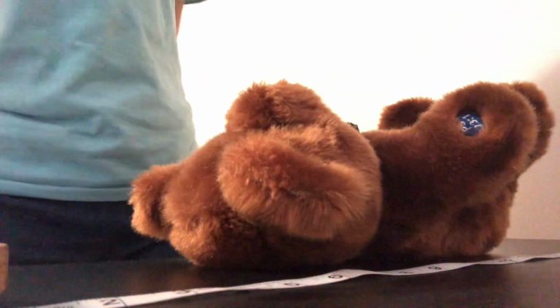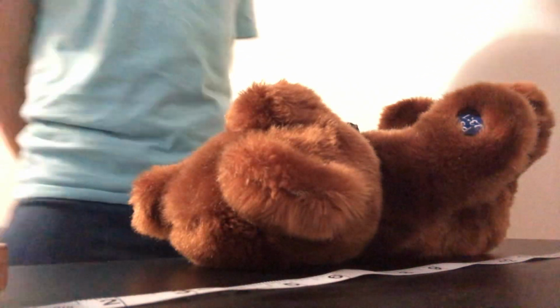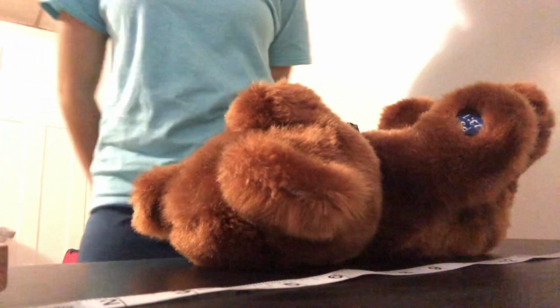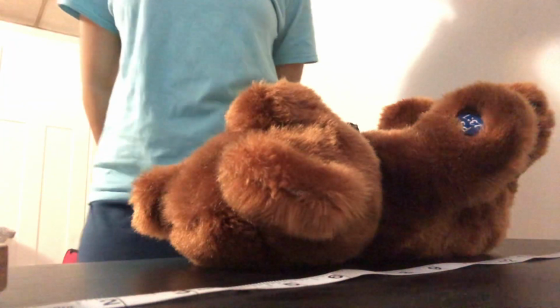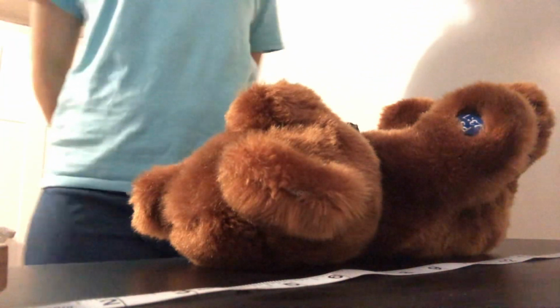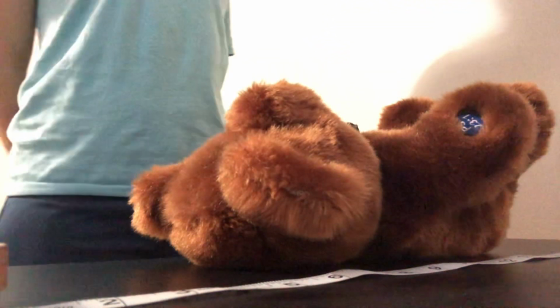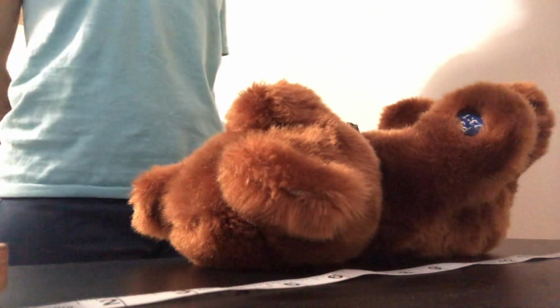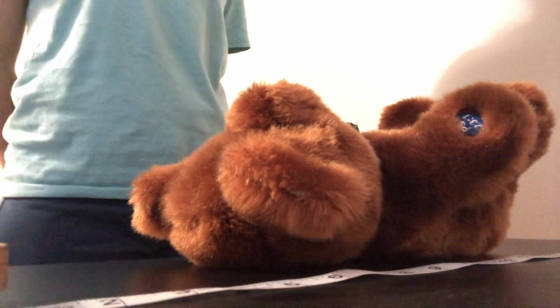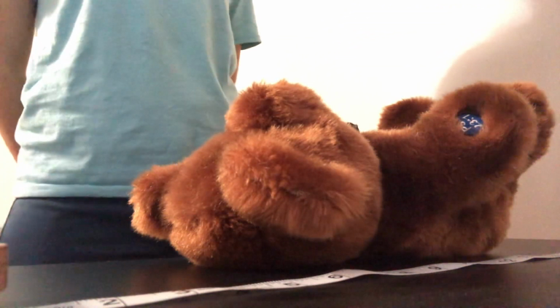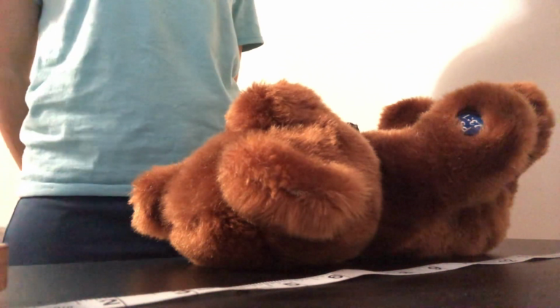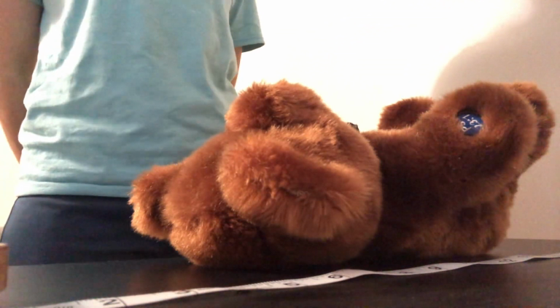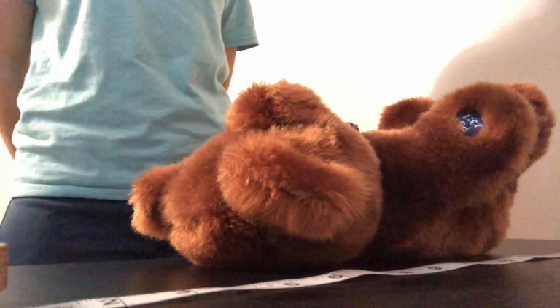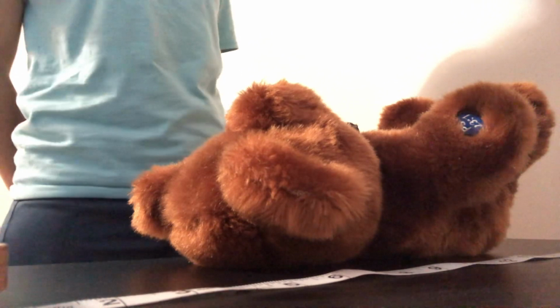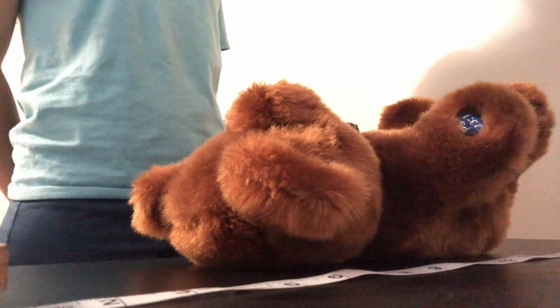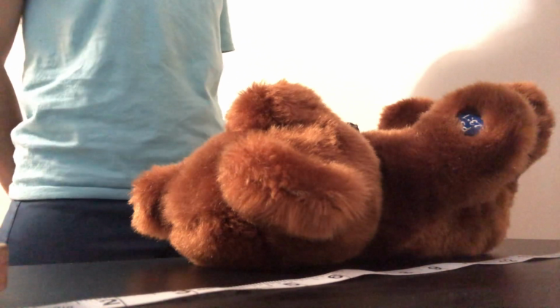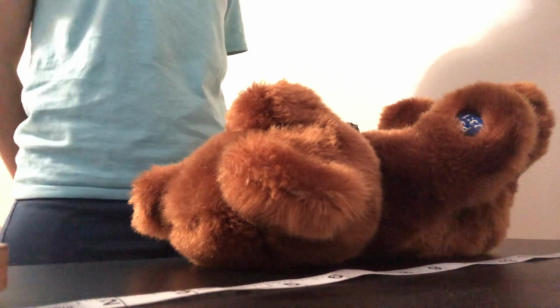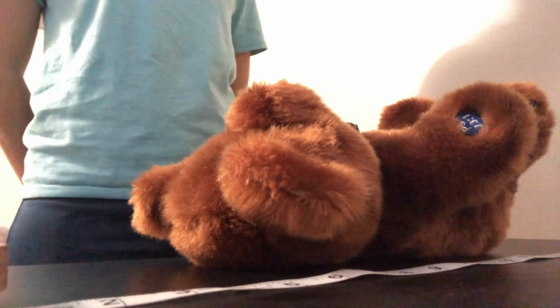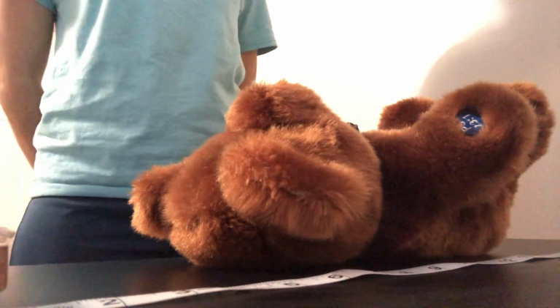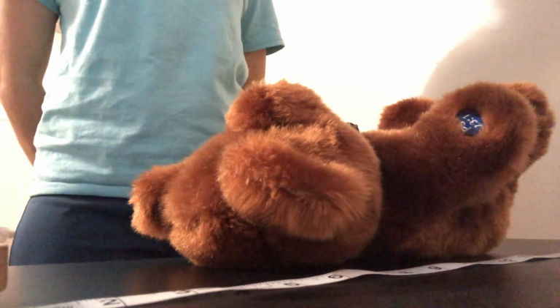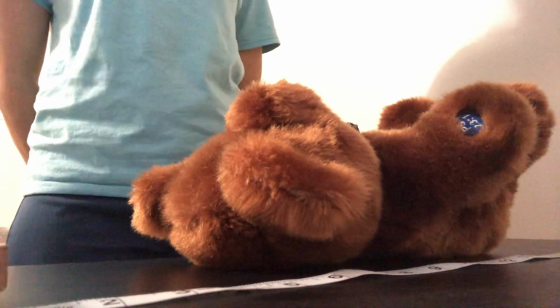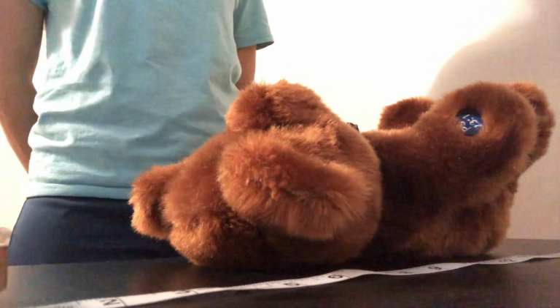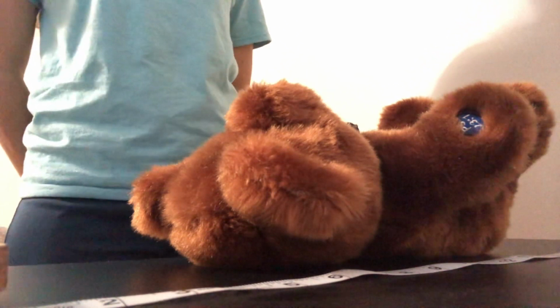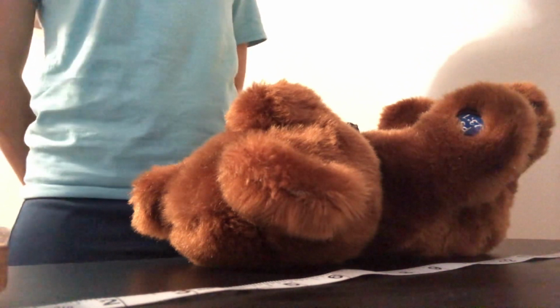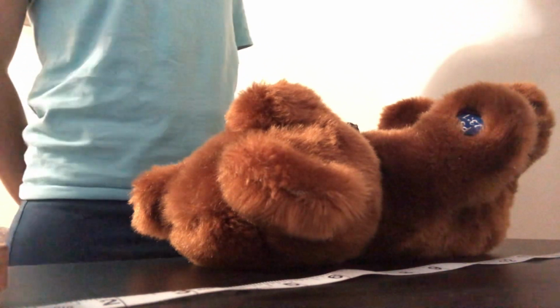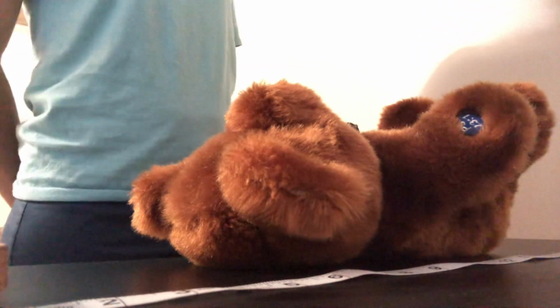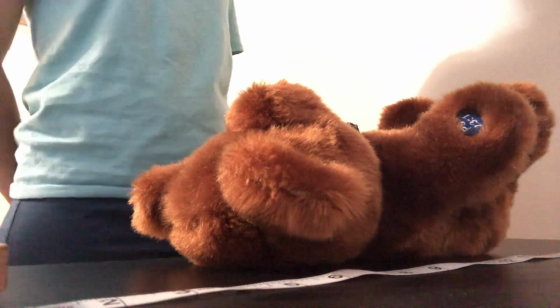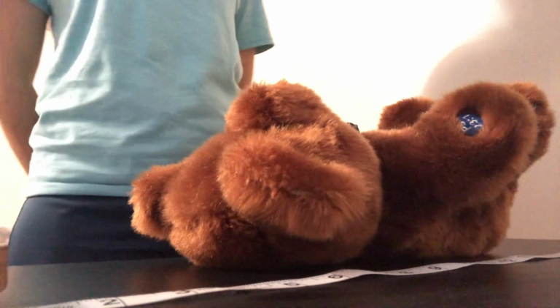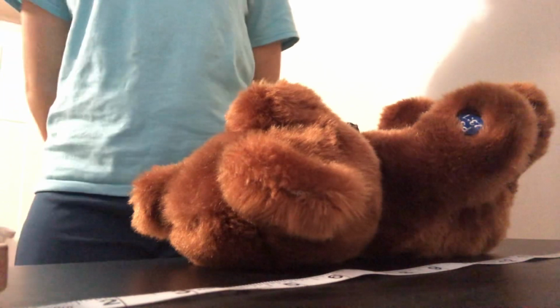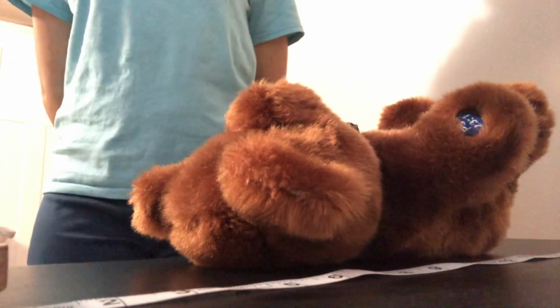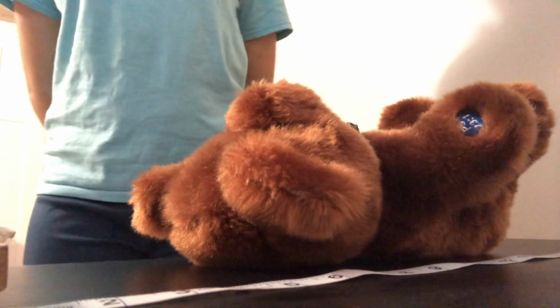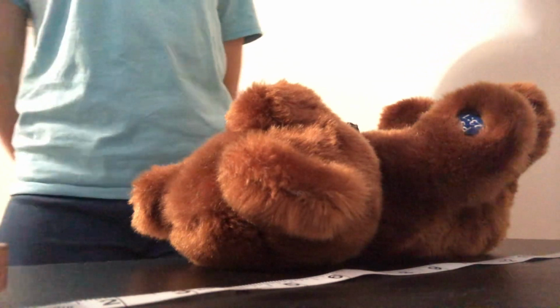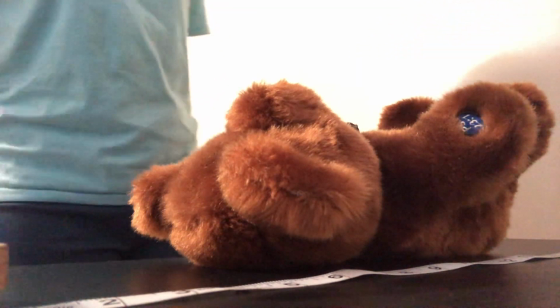Hello, so what I'm going to be doing now, I'm going to measure the baby's length. So first, I will start by washing my hands. I don't have a sink around me, so I will have to skip that part for now.